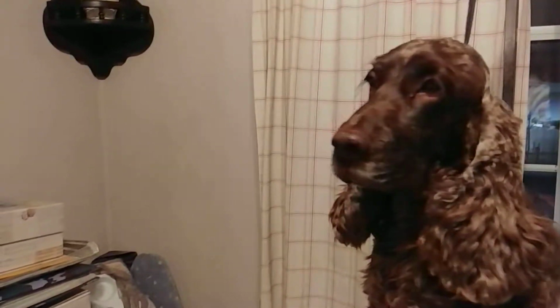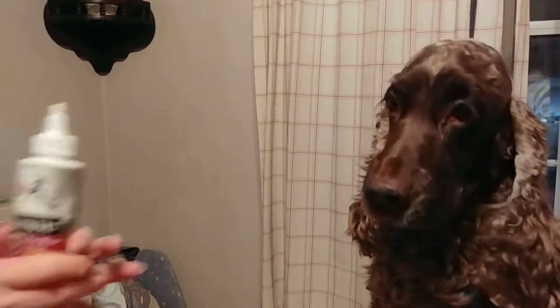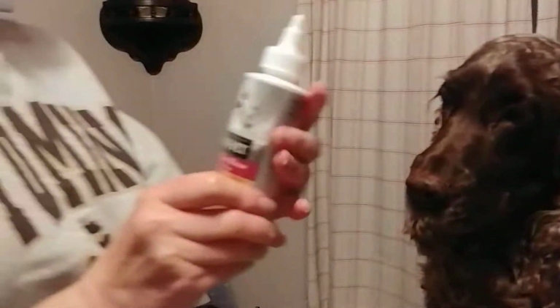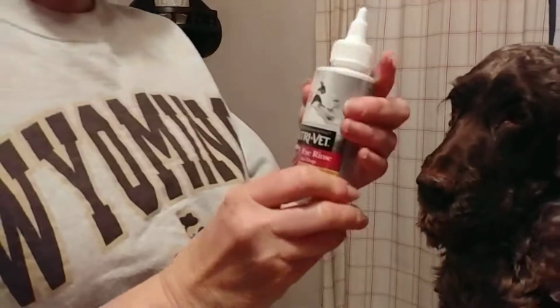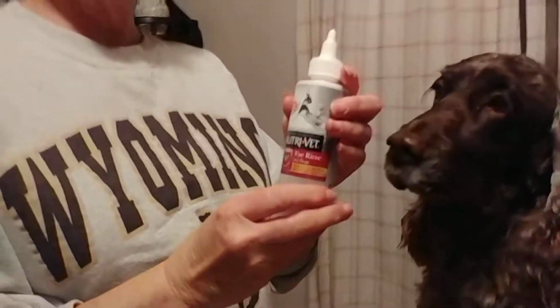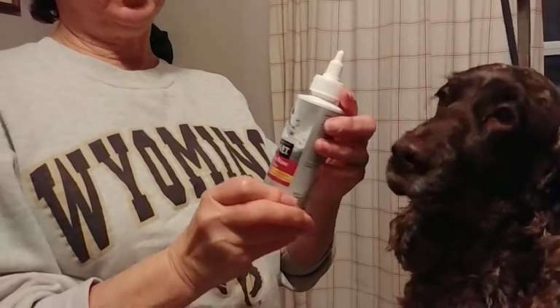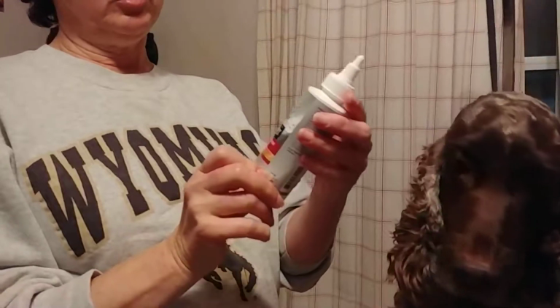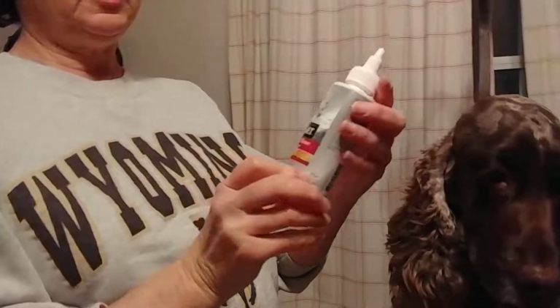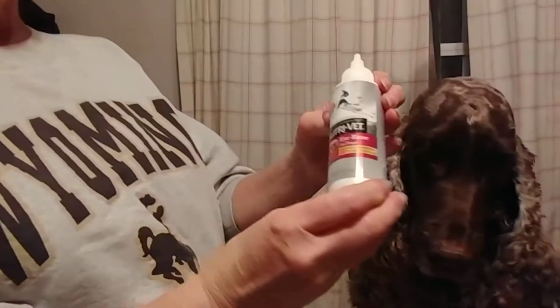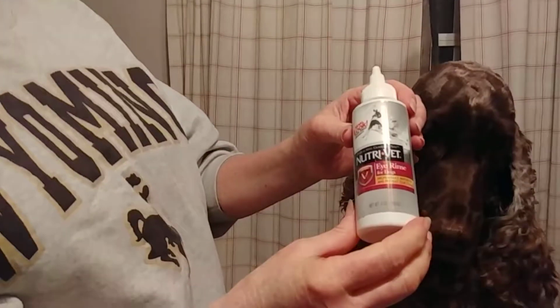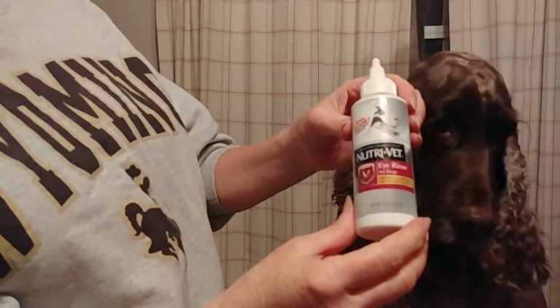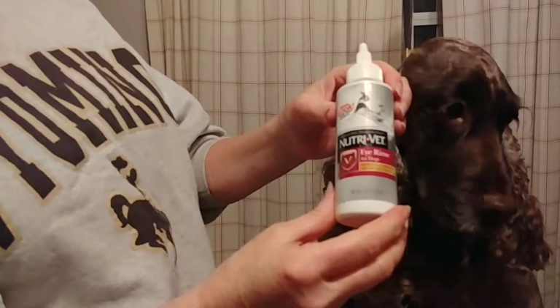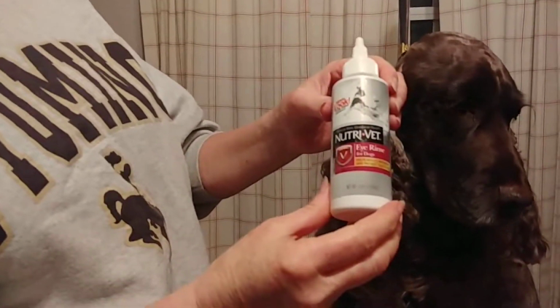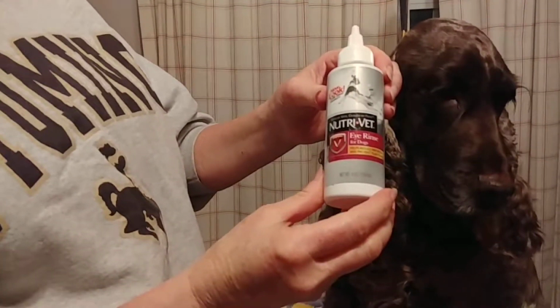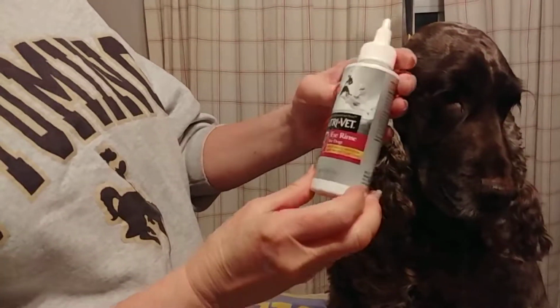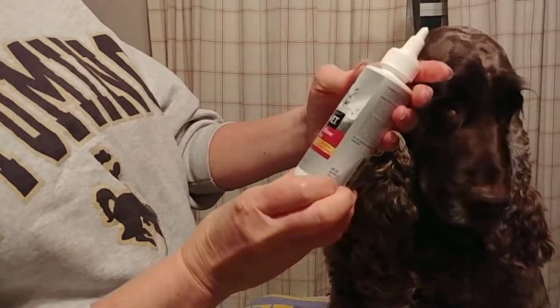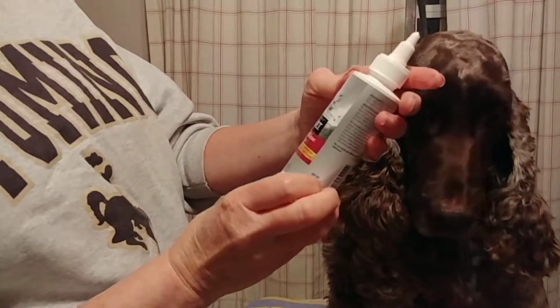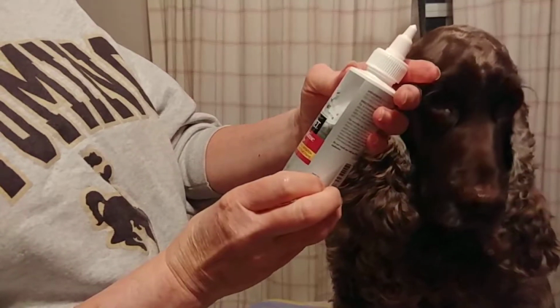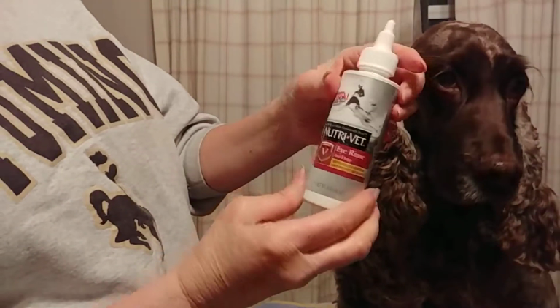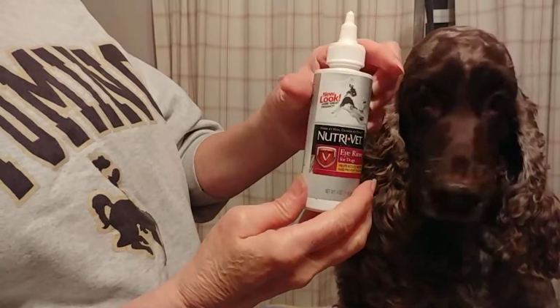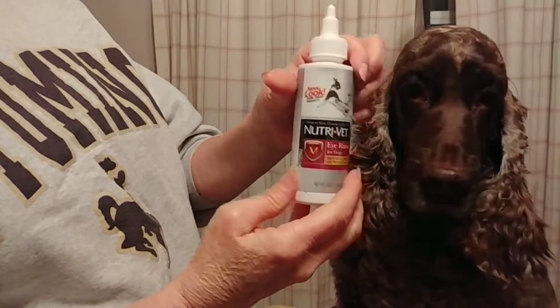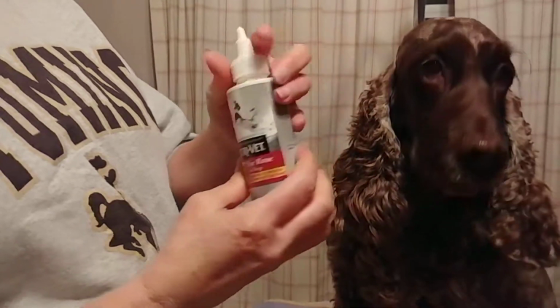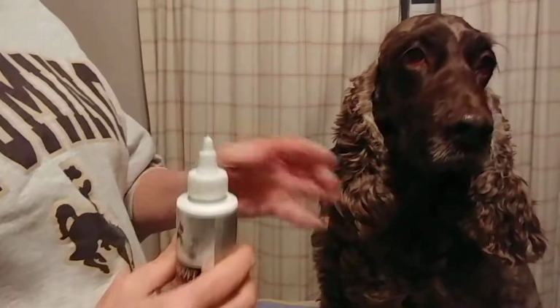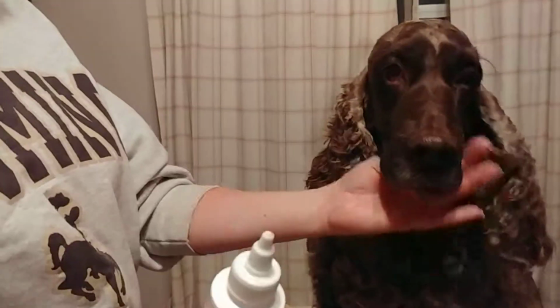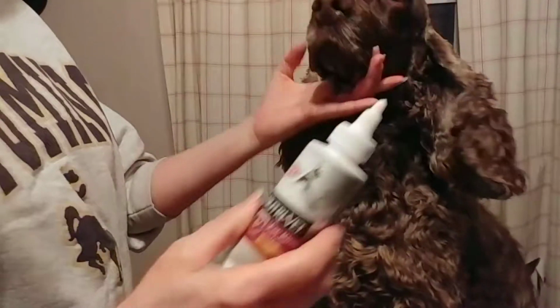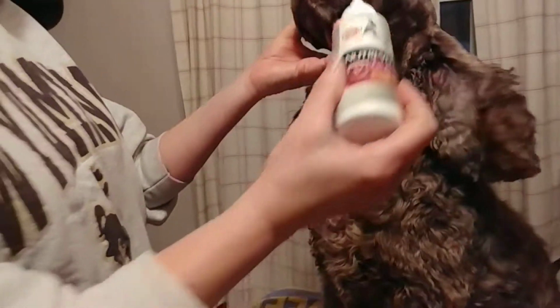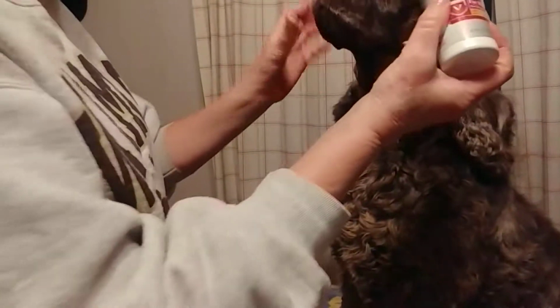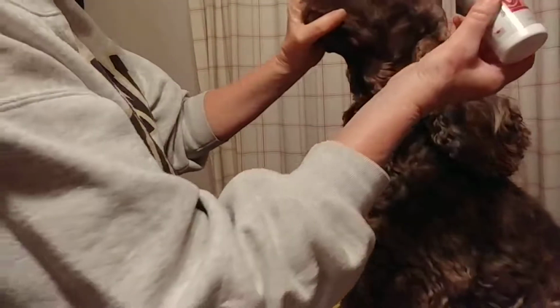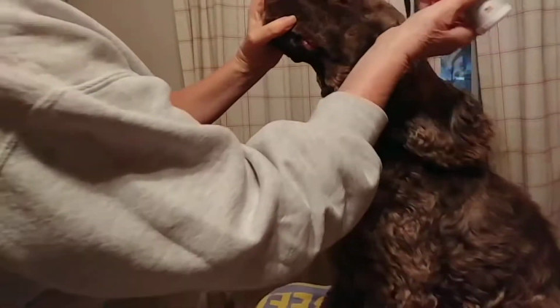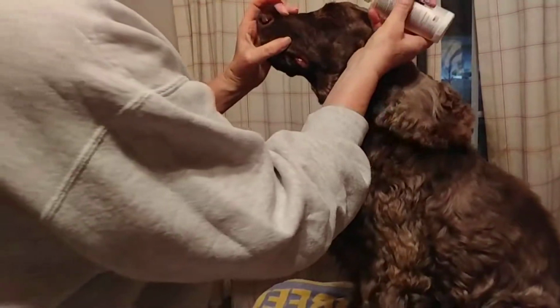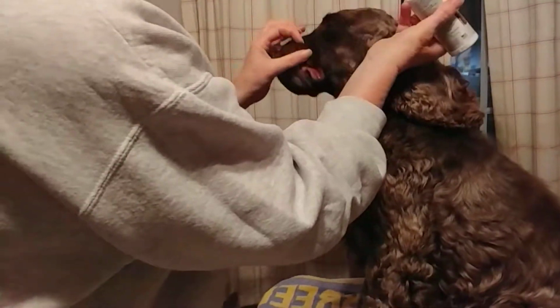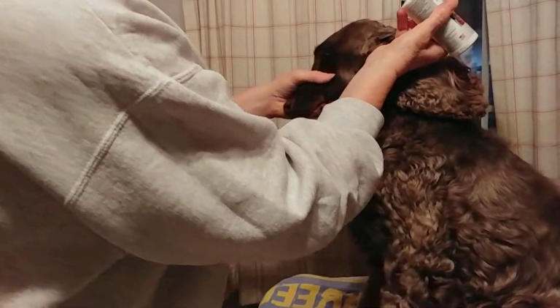Eyes. Spaniels are prone to tears. You can buy something like this — NutriVet eye rinse for dogs. And what you do with the eyes is you just take it.